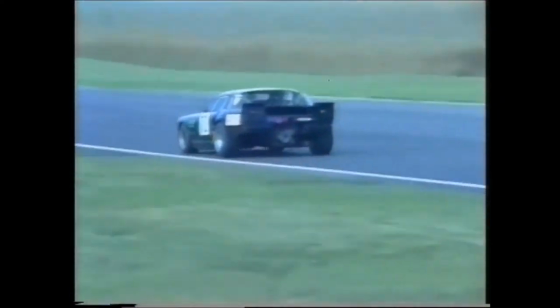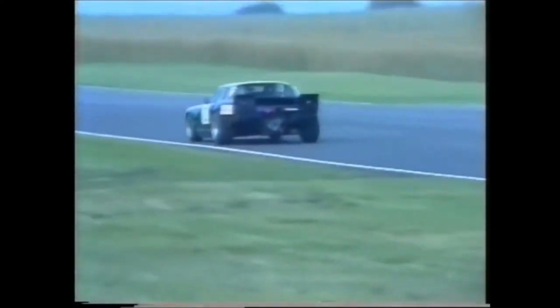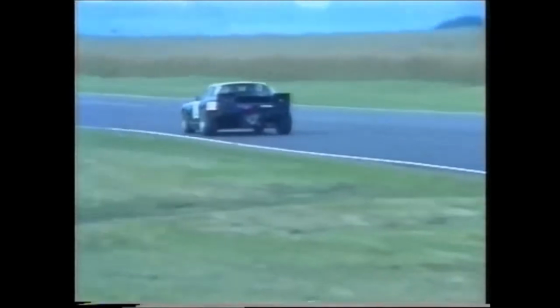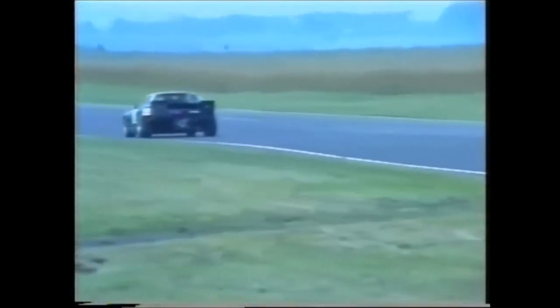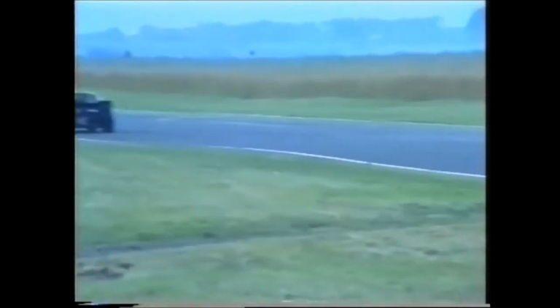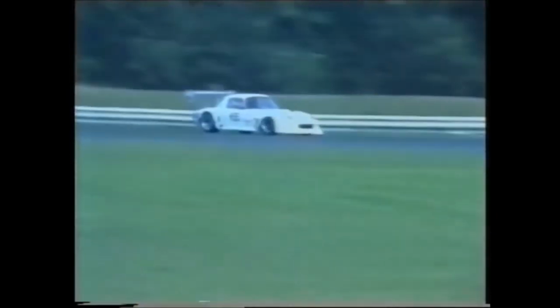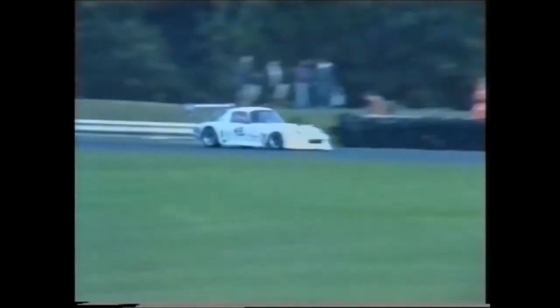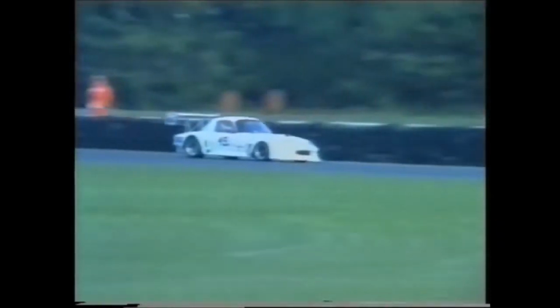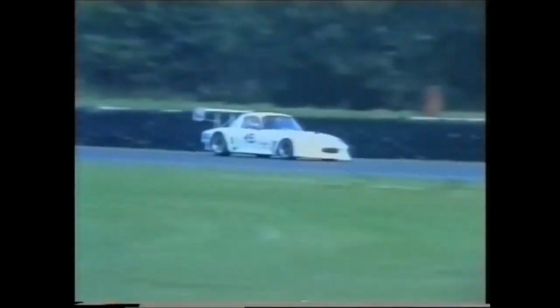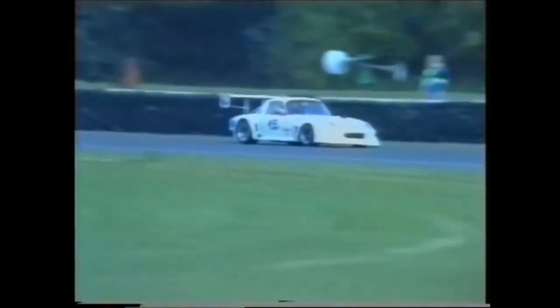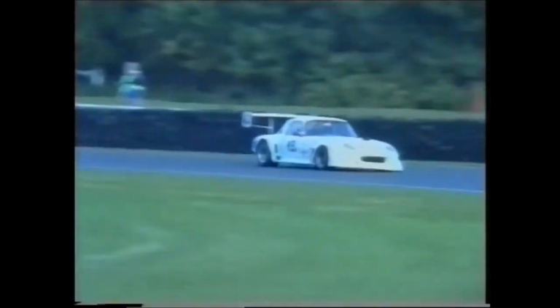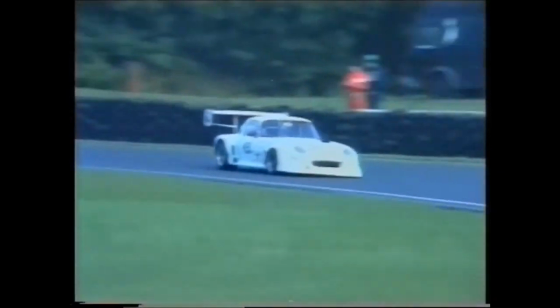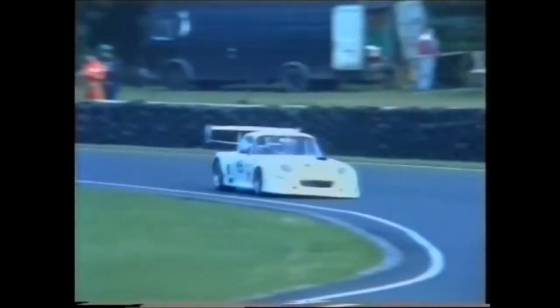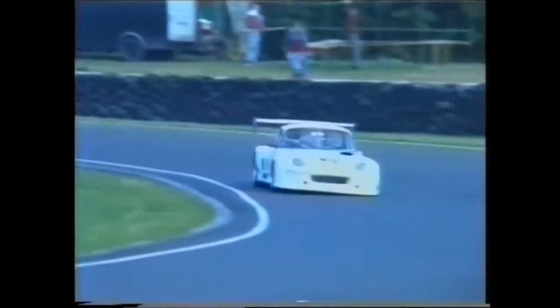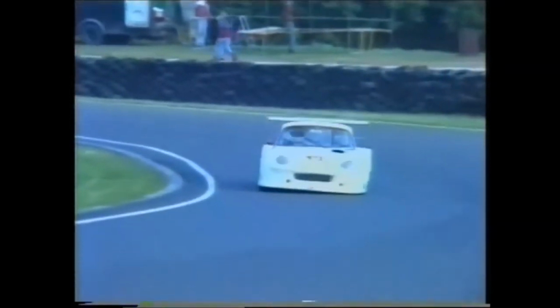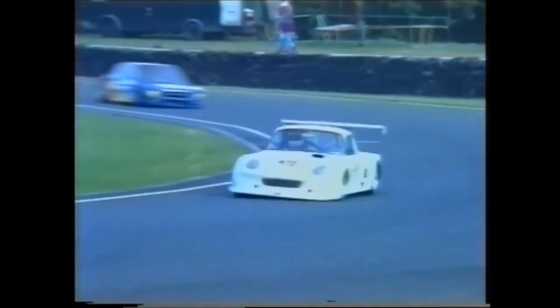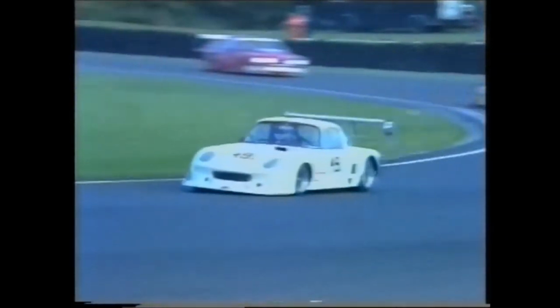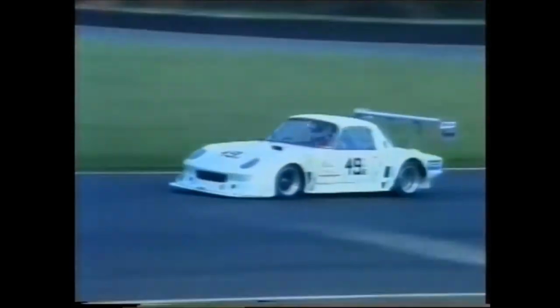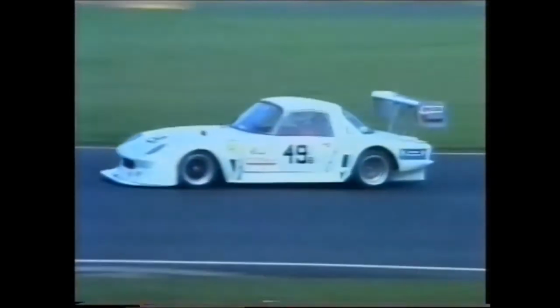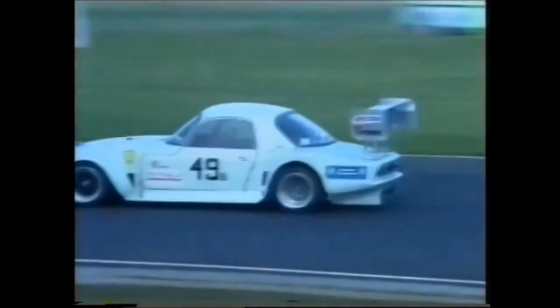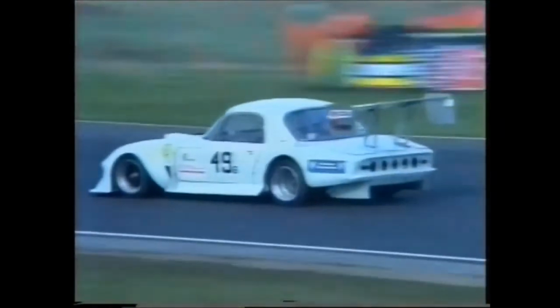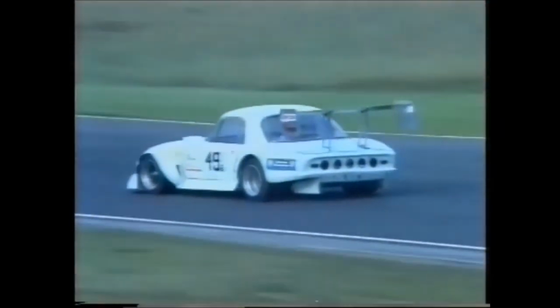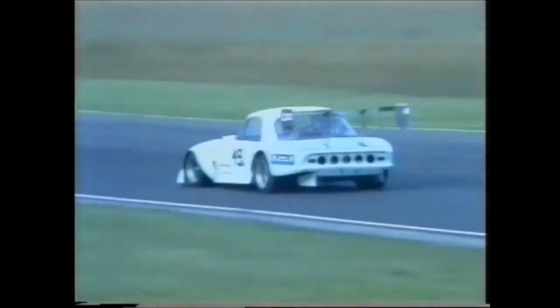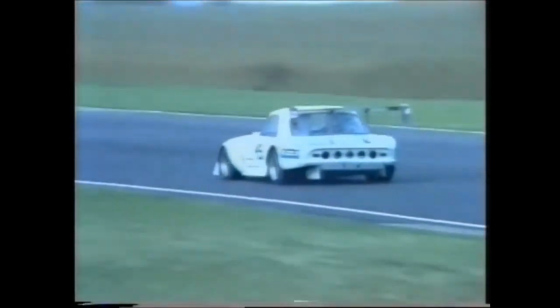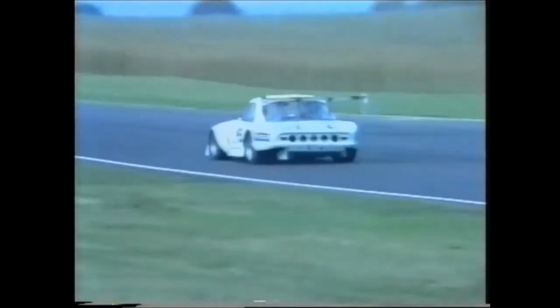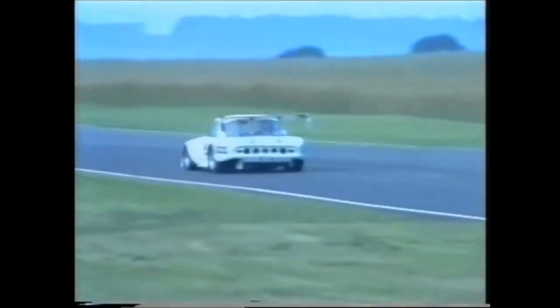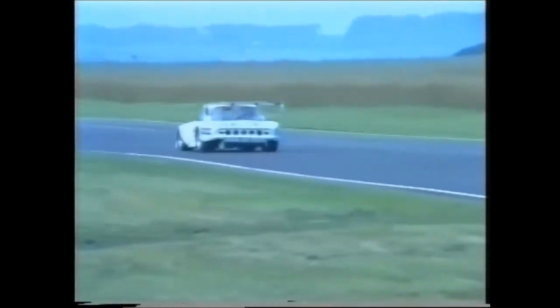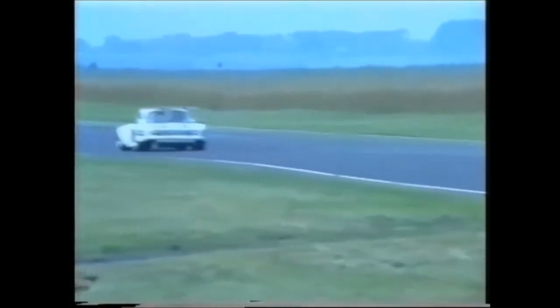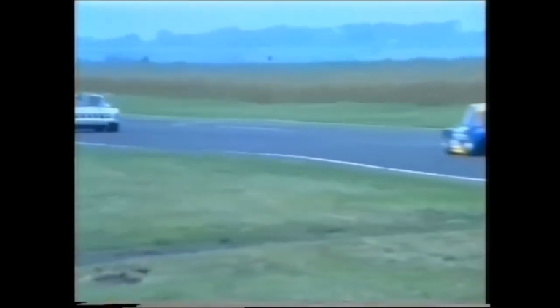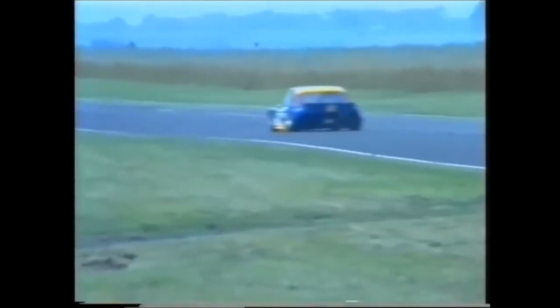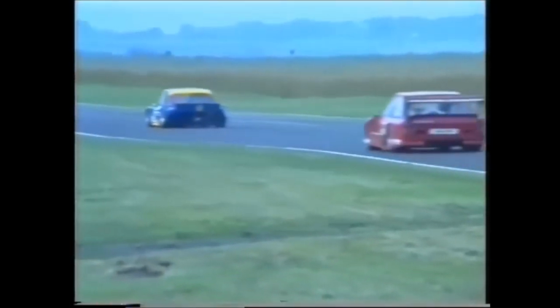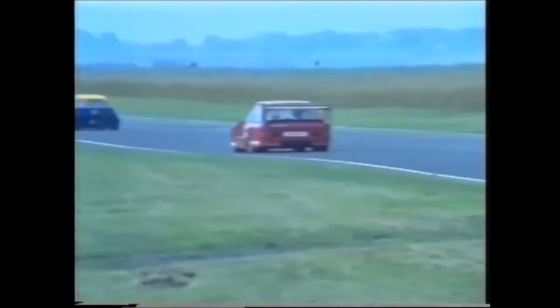Cars are coming out for practice session number two in dry sunny conditions. It's a very pleasant morning here at Castle Combe. Number 49 going through there — that was Richard Ward in the Lotus Elan.